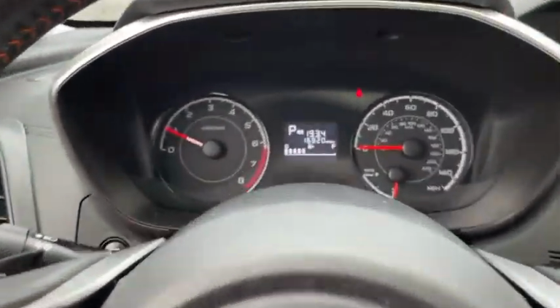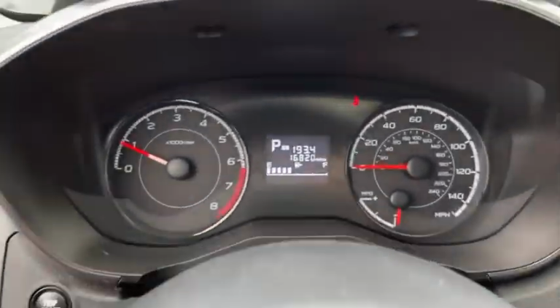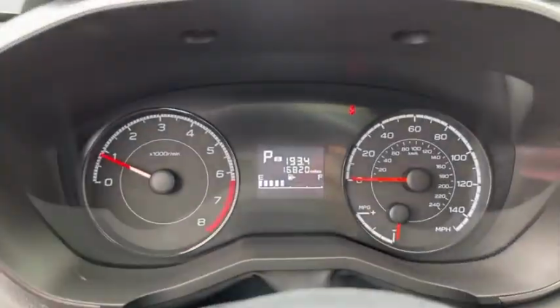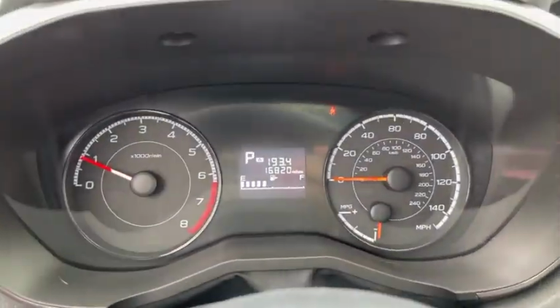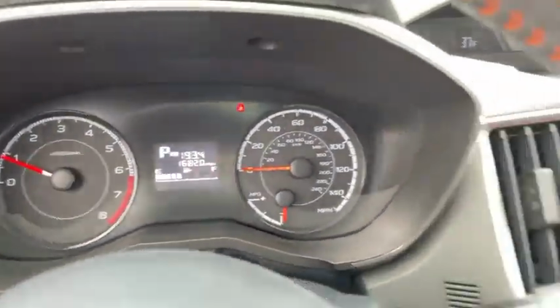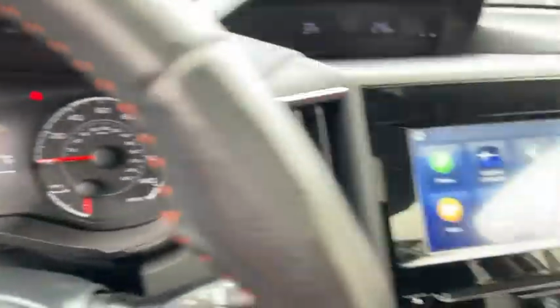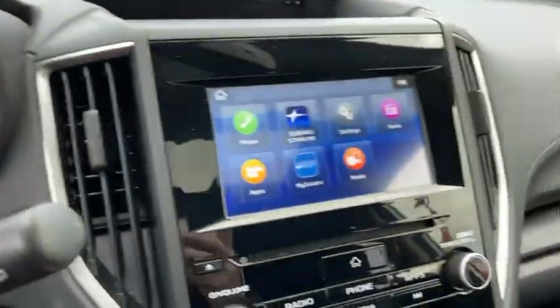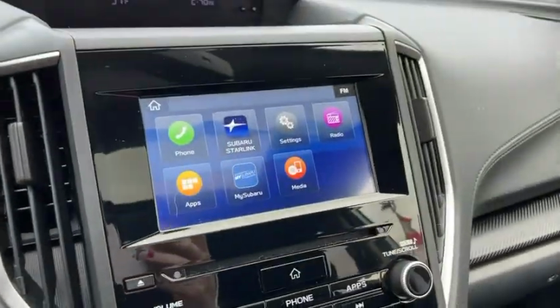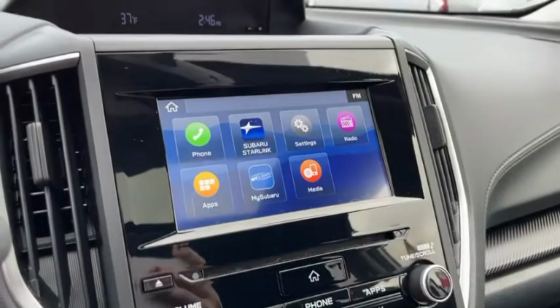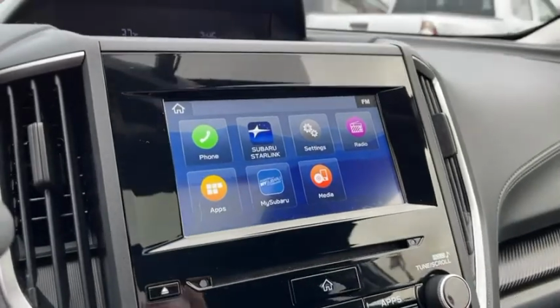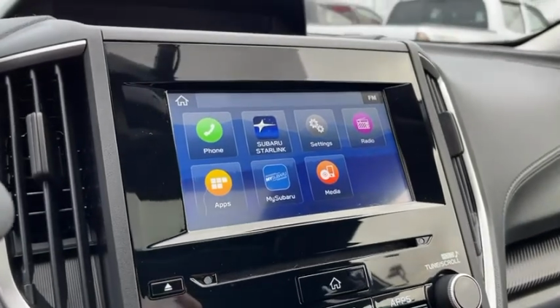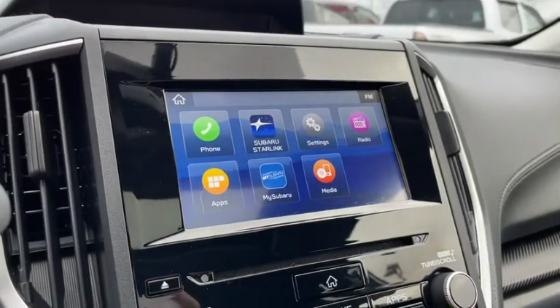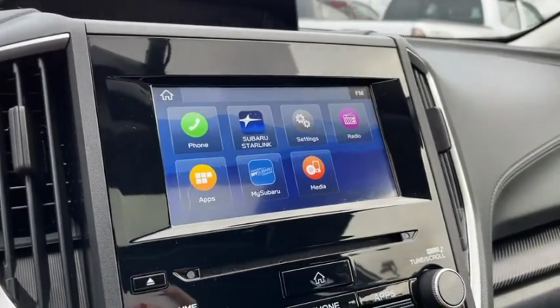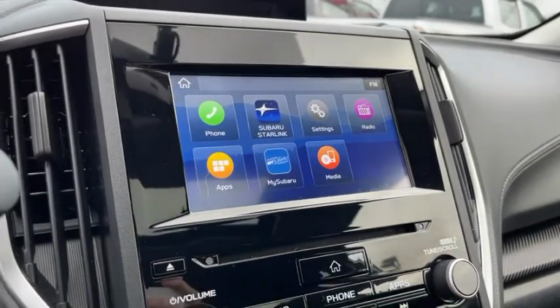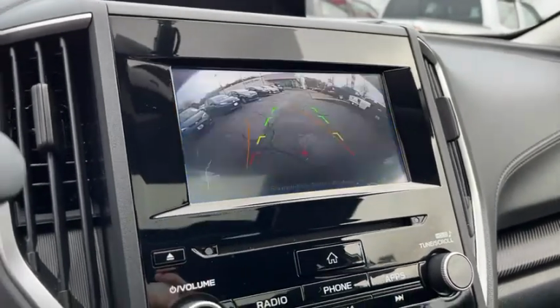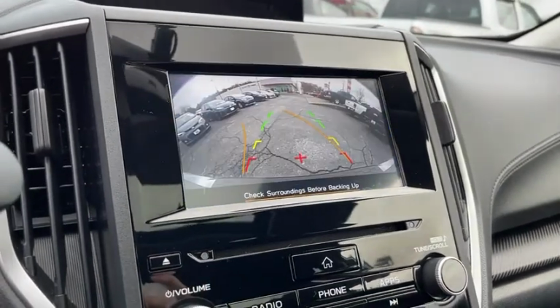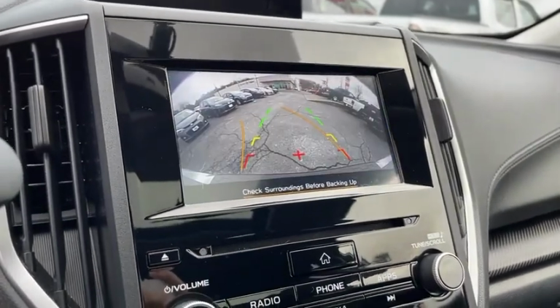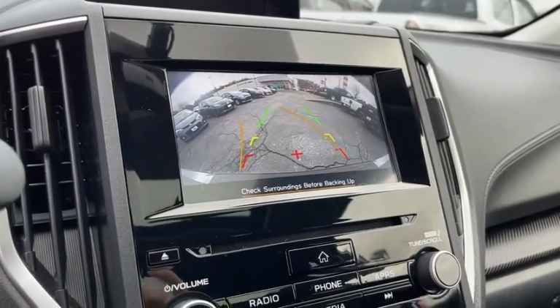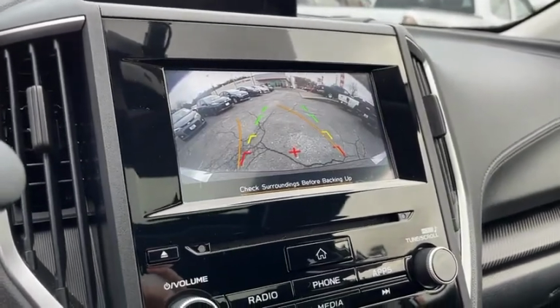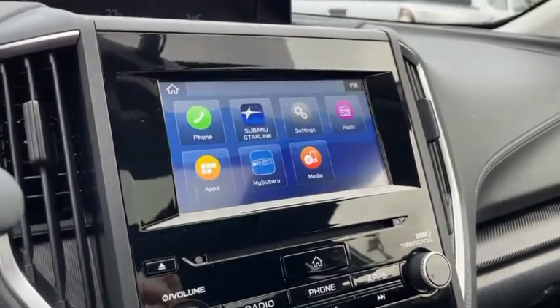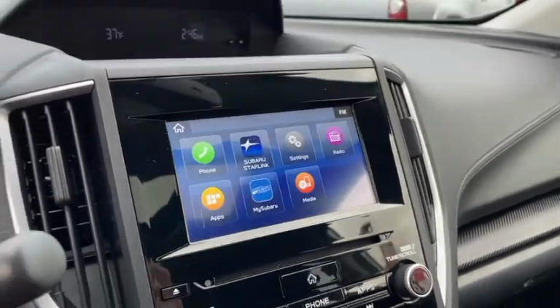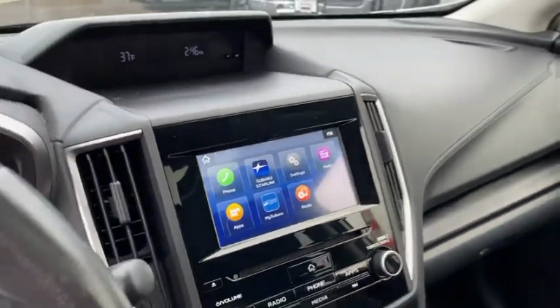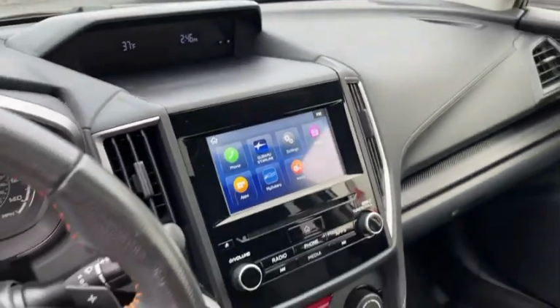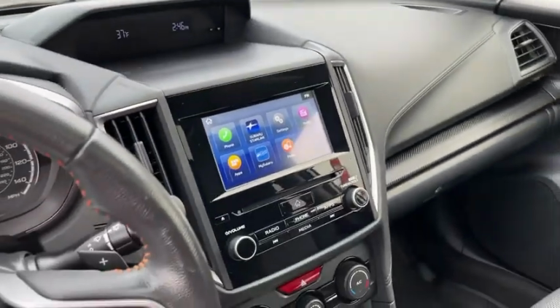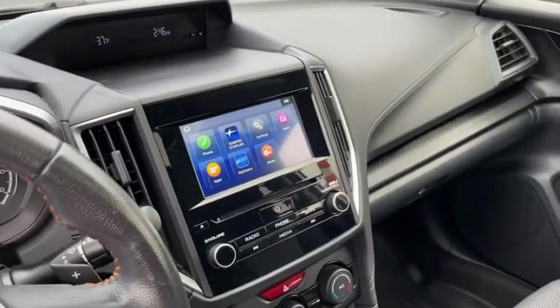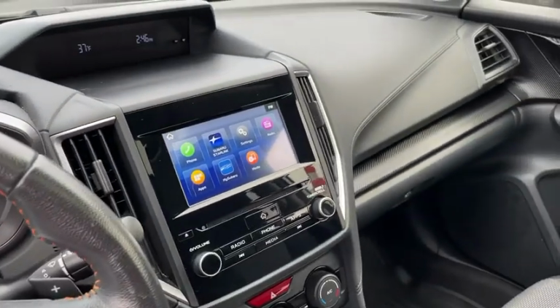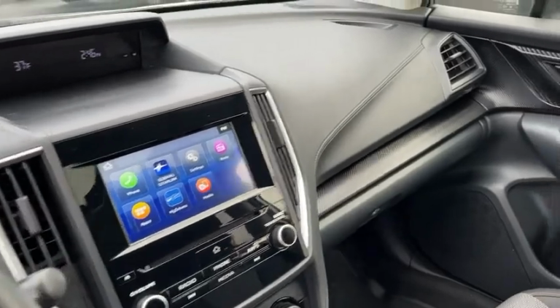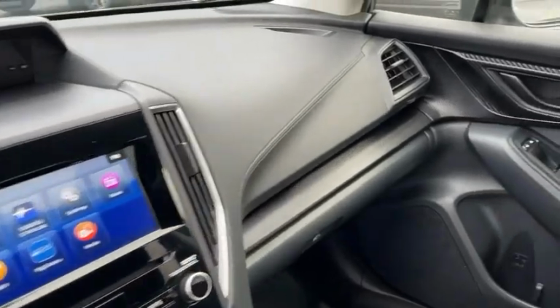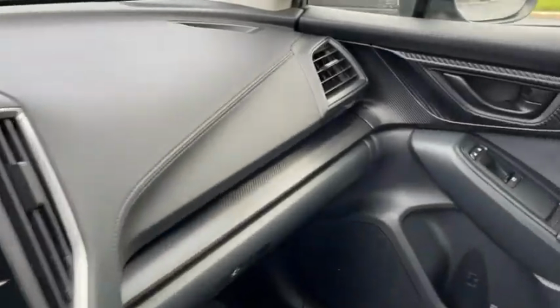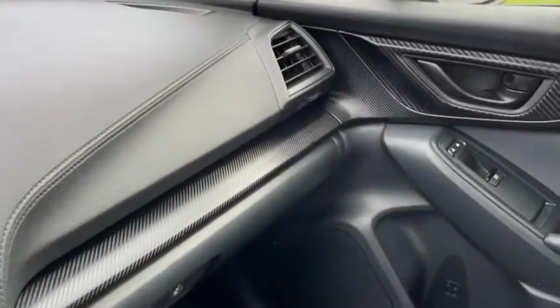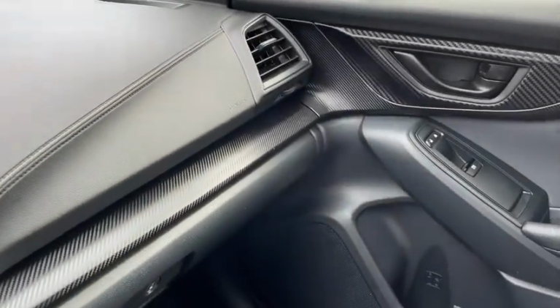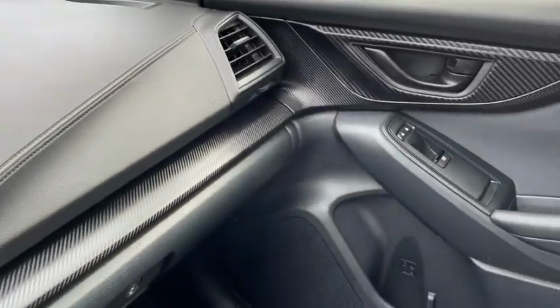And since it's a Subaru, you know the Crosstrek is built to last. This vehicle has less than 20,000 miles. Here are some of this vehicle's great options.